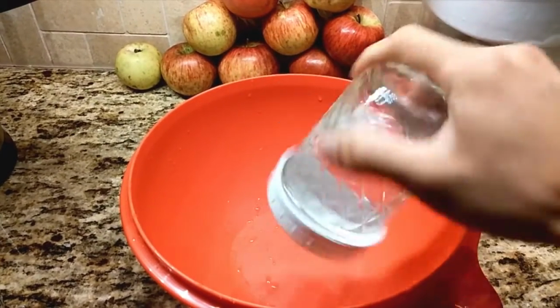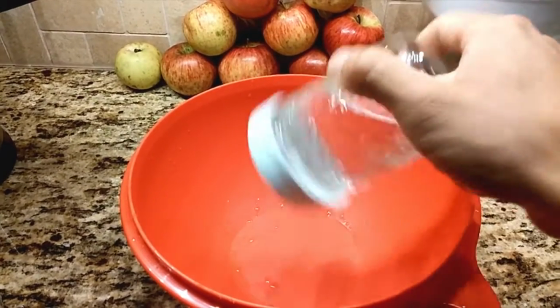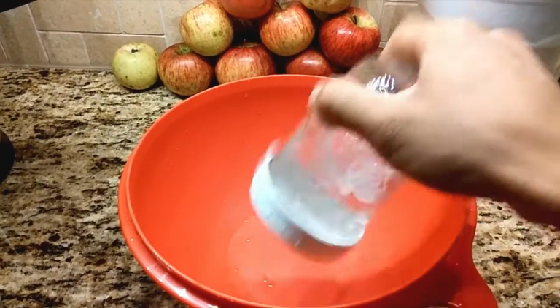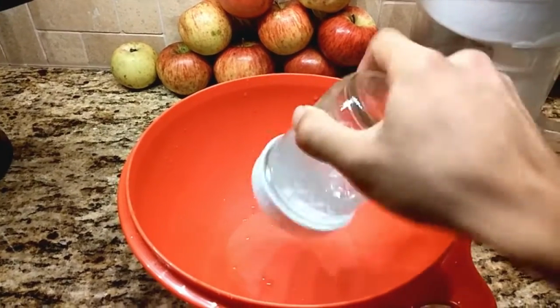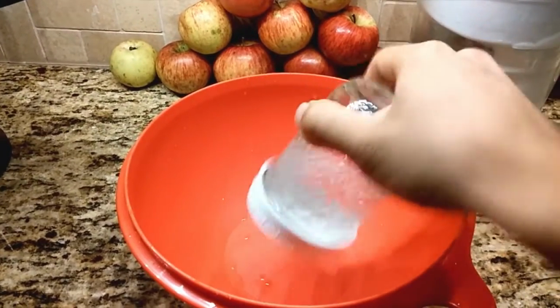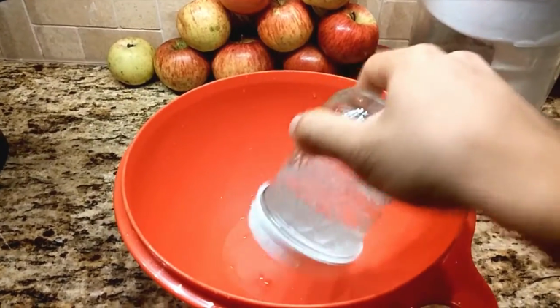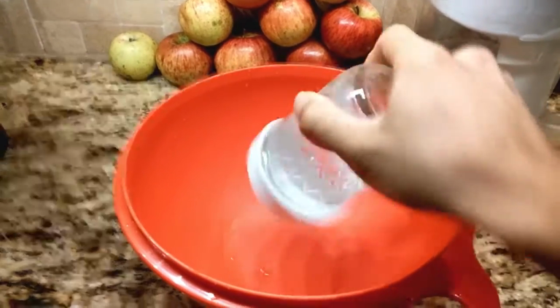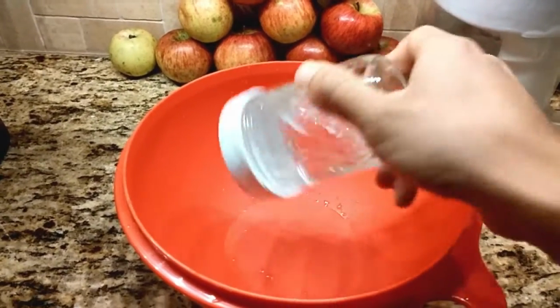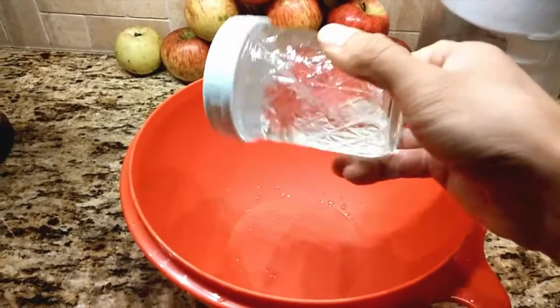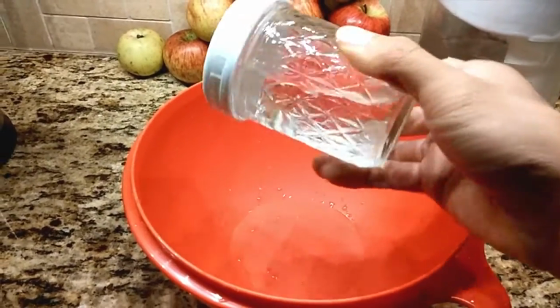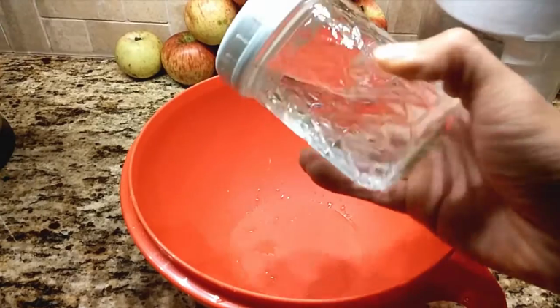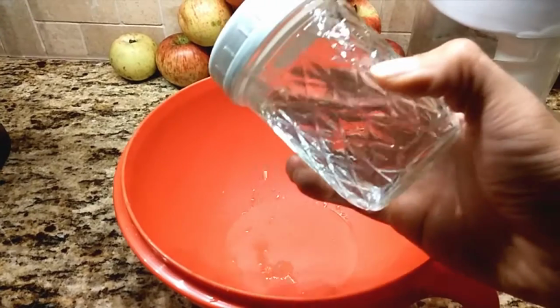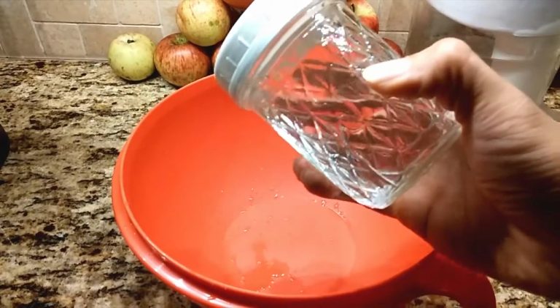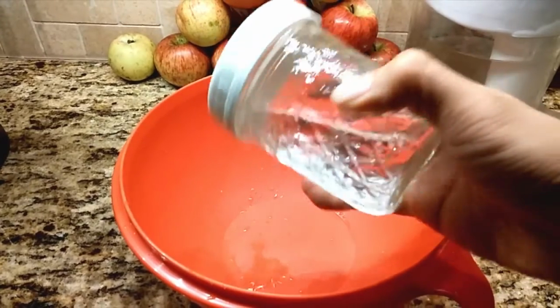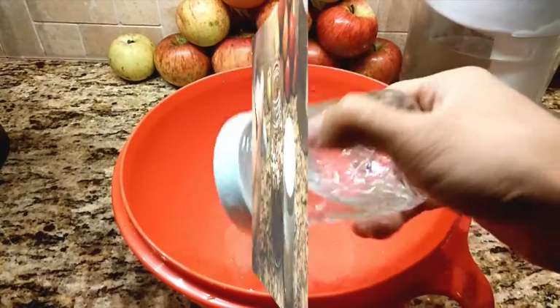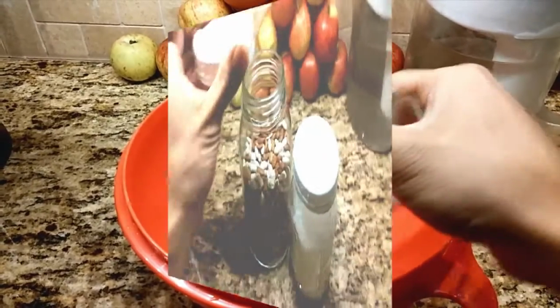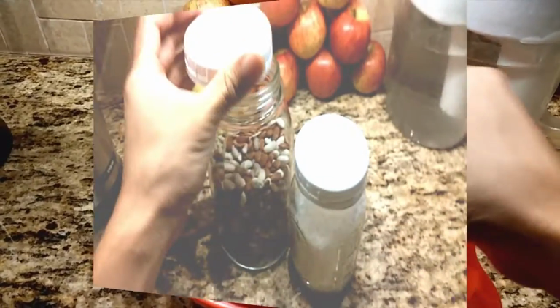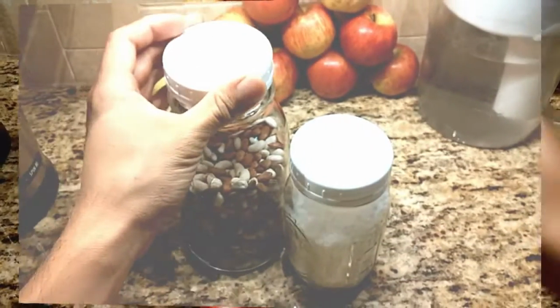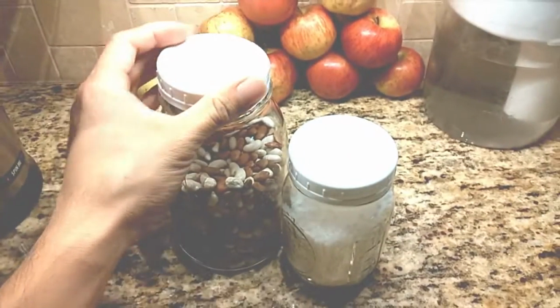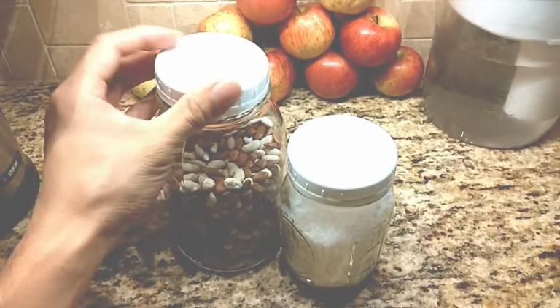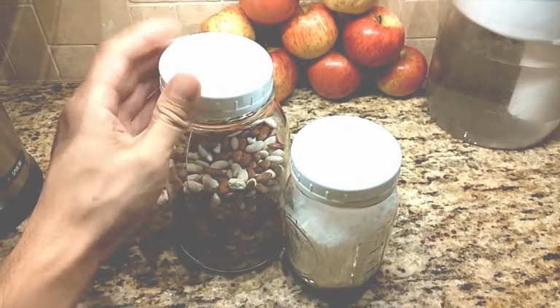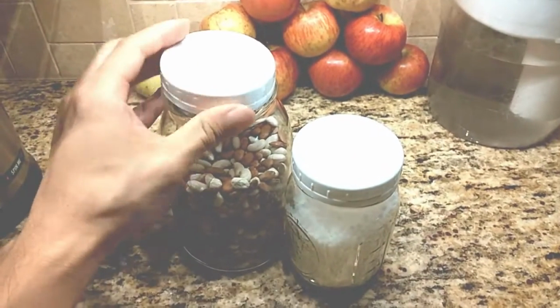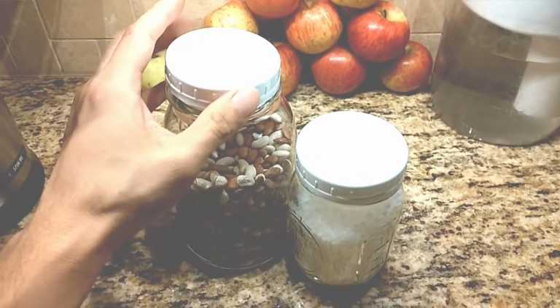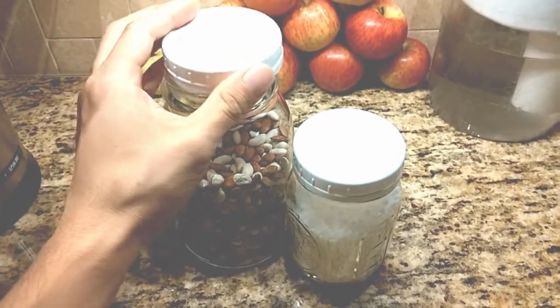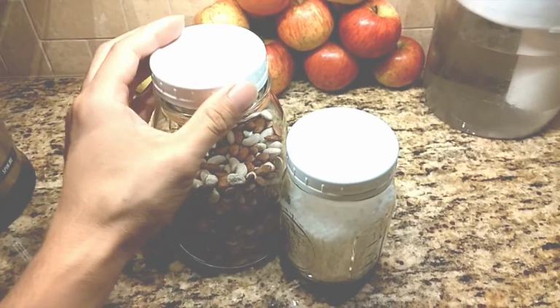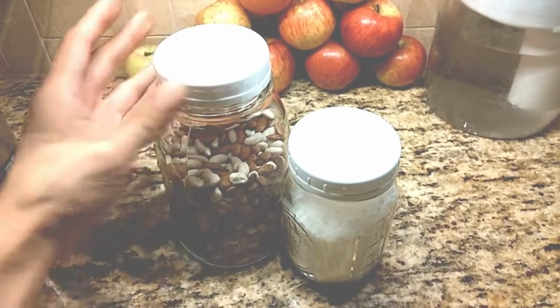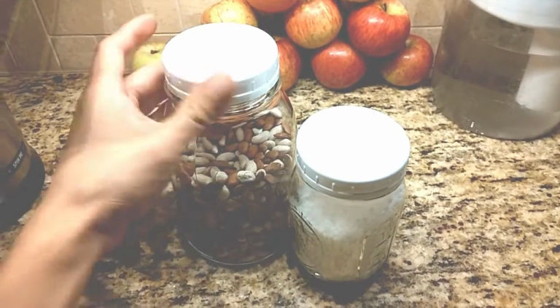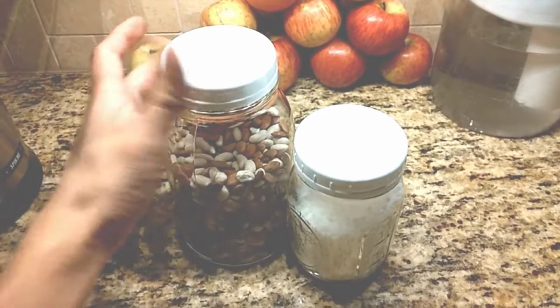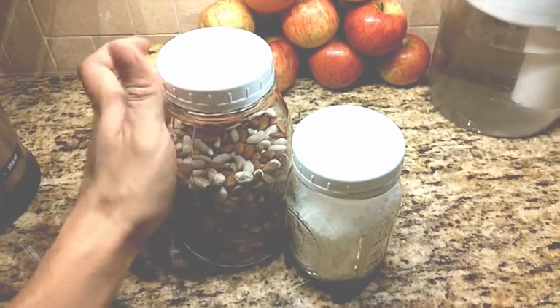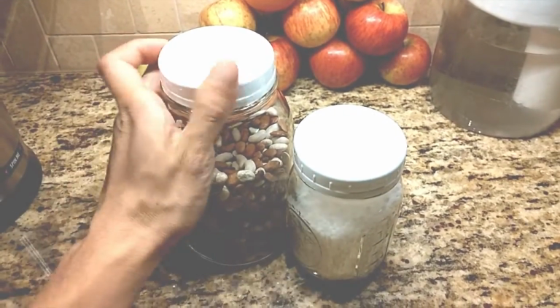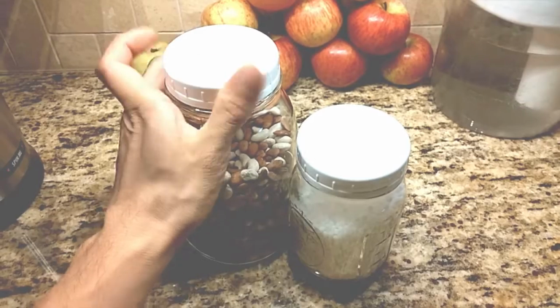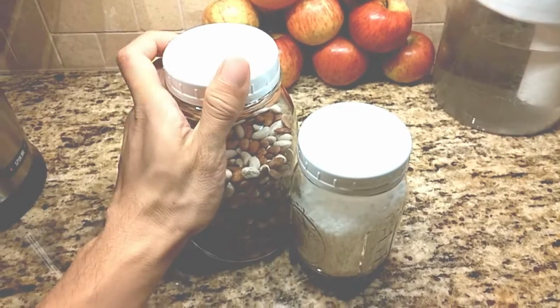However, you can purchase silicone seals to make them watertight, which are sold separately. These caps are great if you want to use canning jars for storage and don't want to deal with the two-piece metal lids and rings.